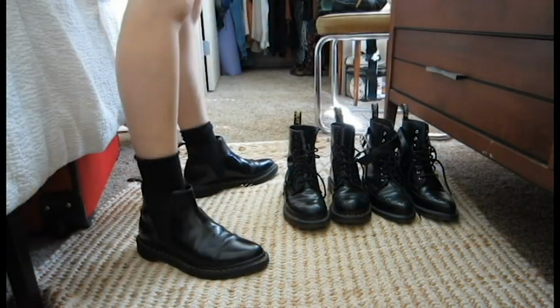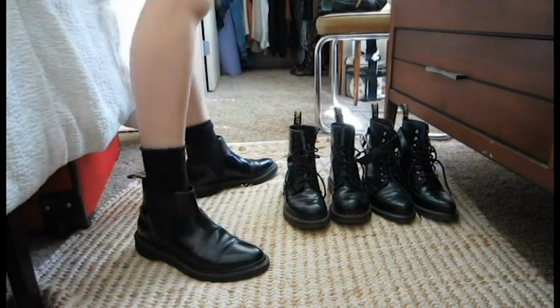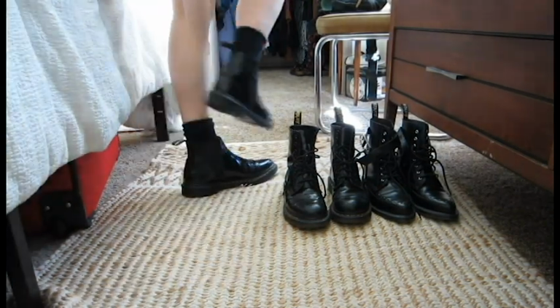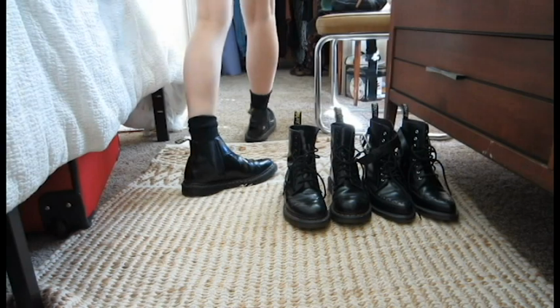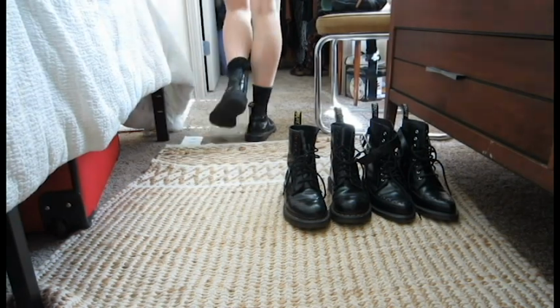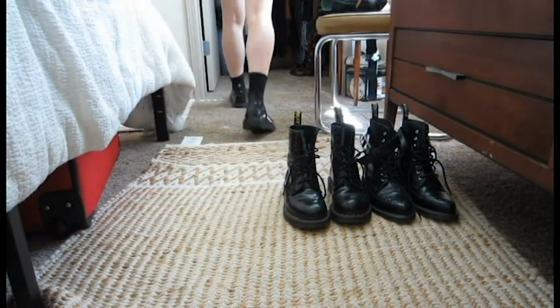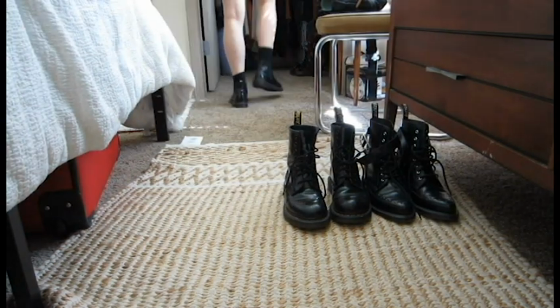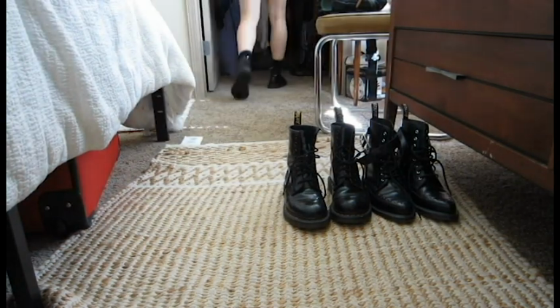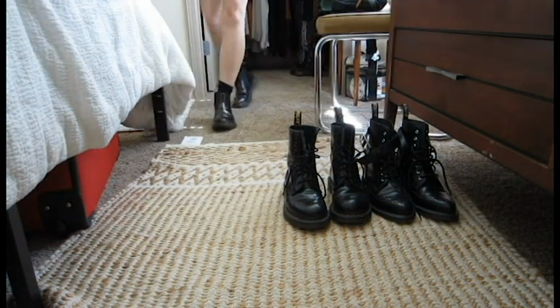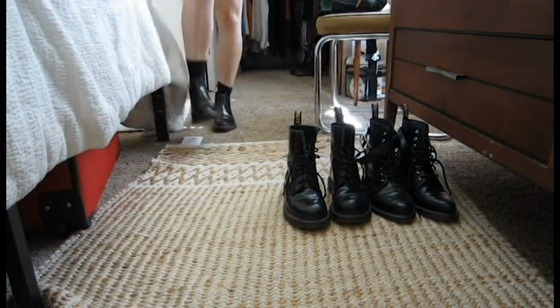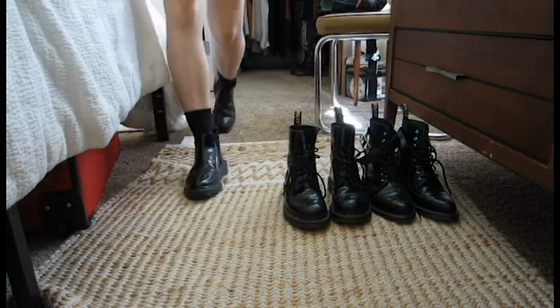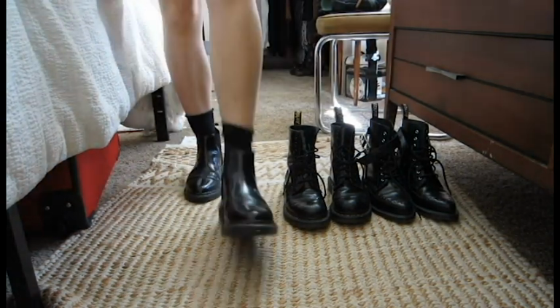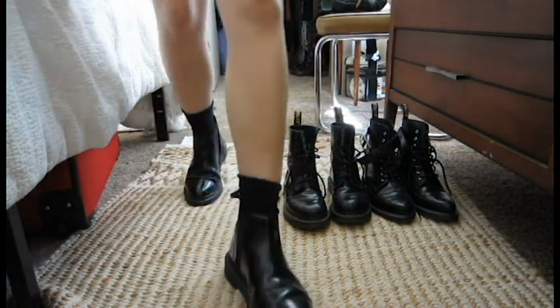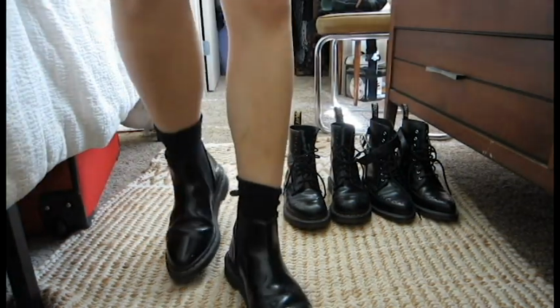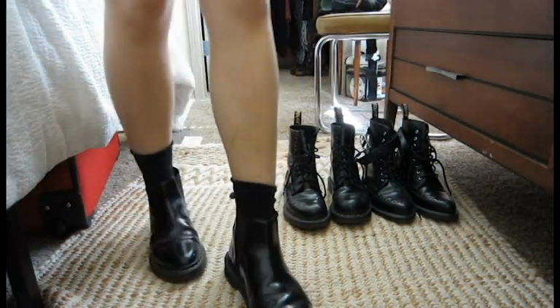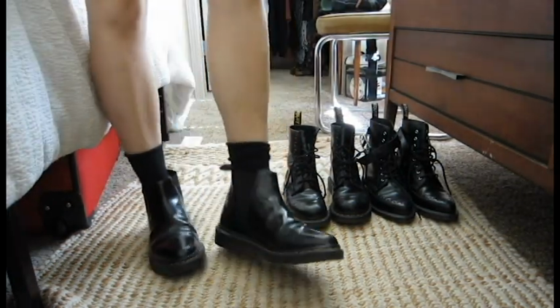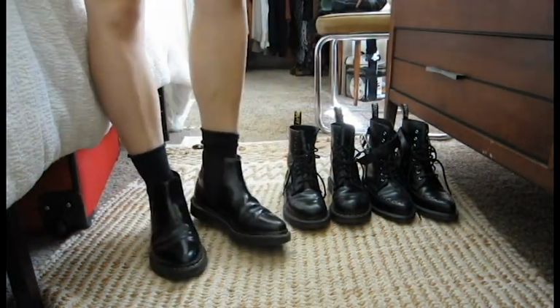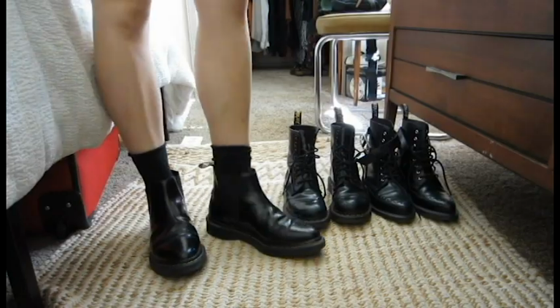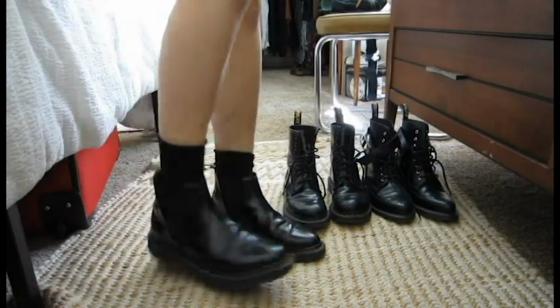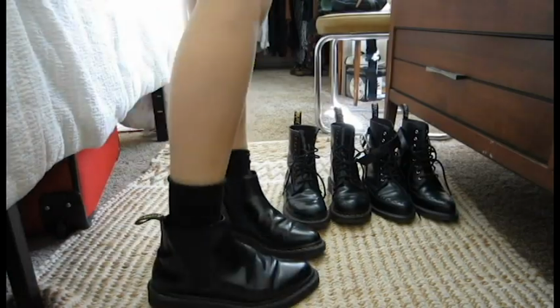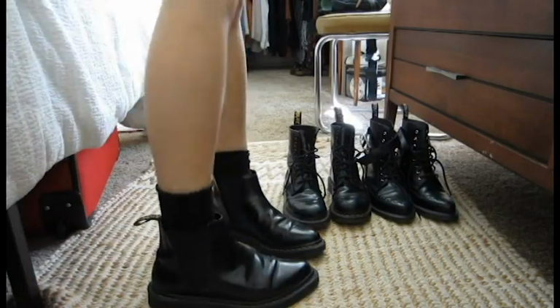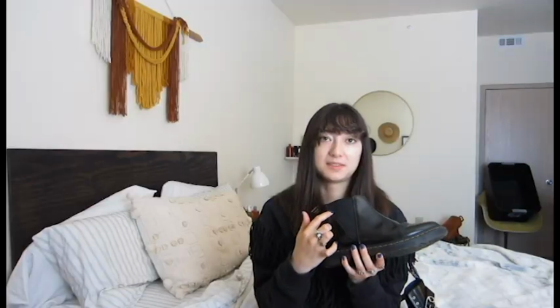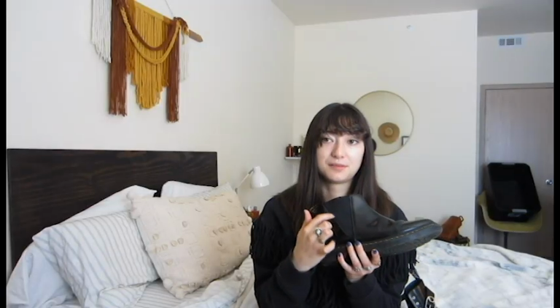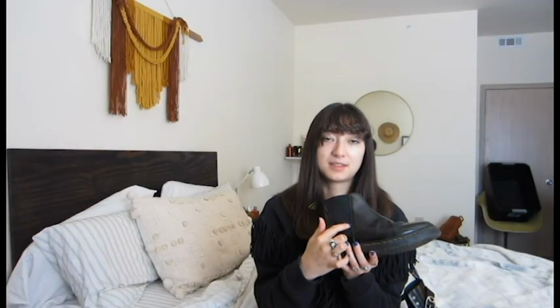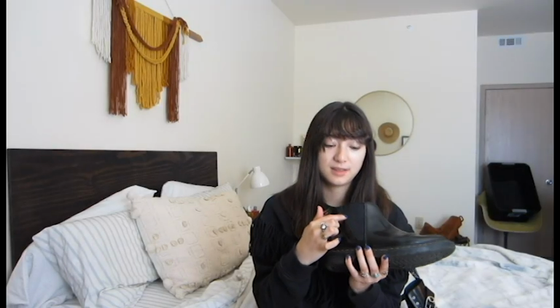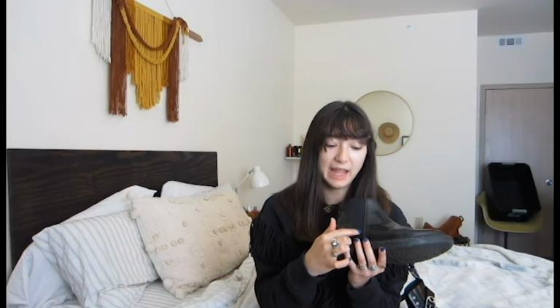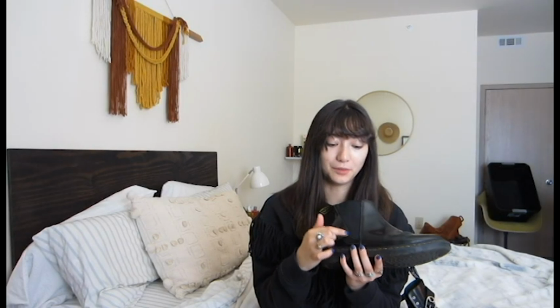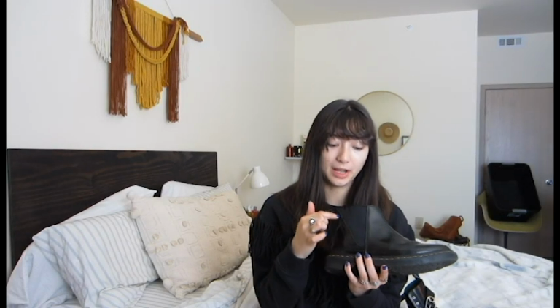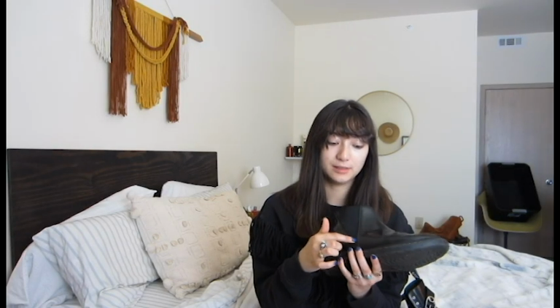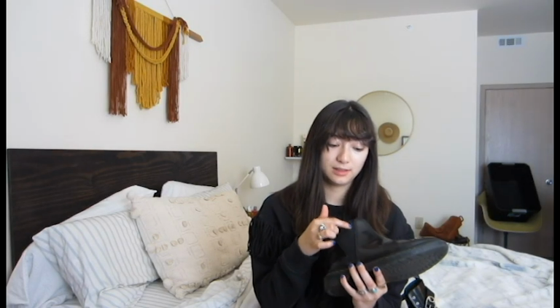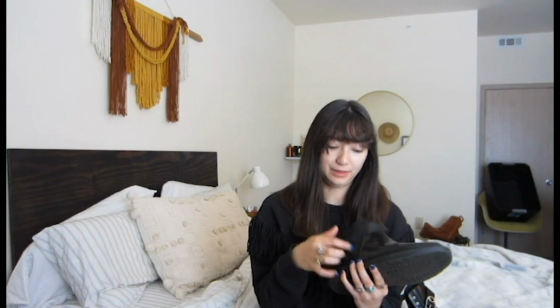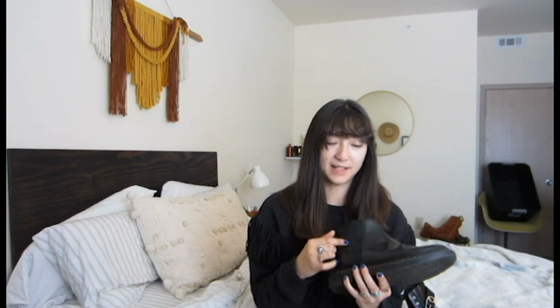These are super comfortable, I really love these, they're very easy to put on. The reason I got these ones instead of the classic Chelsea boot is because of this angular cut with the elastic.